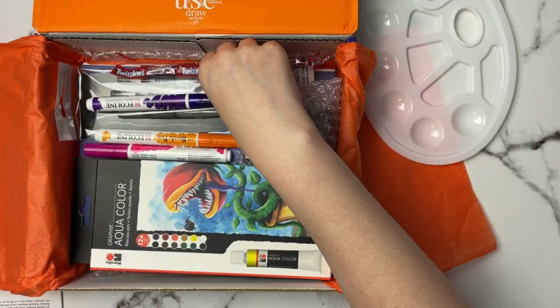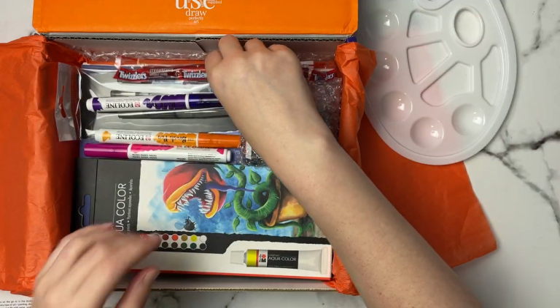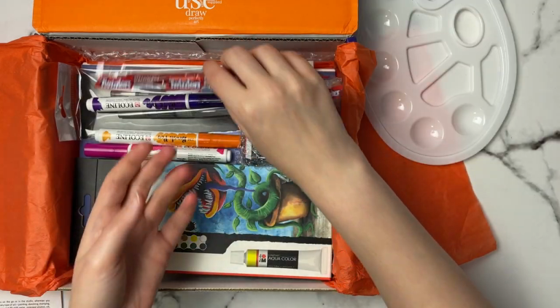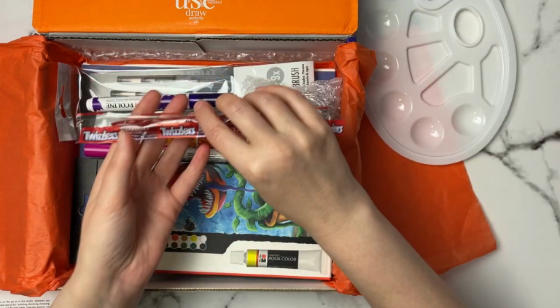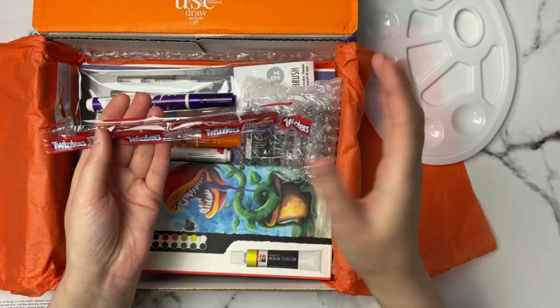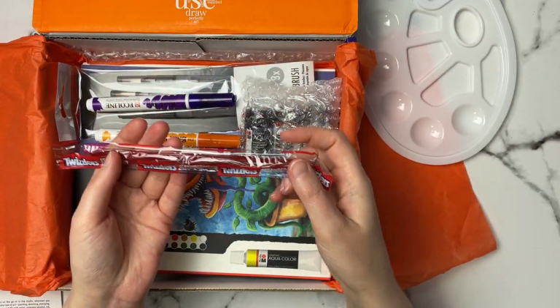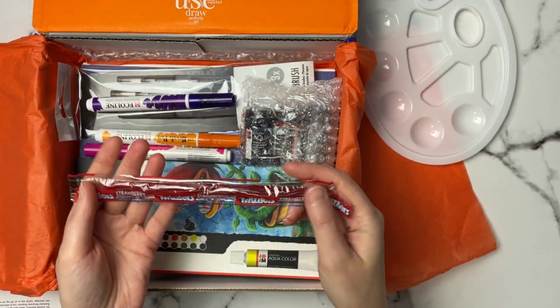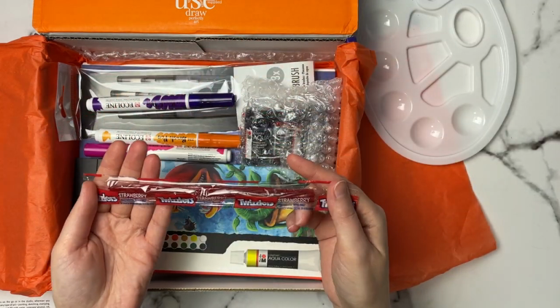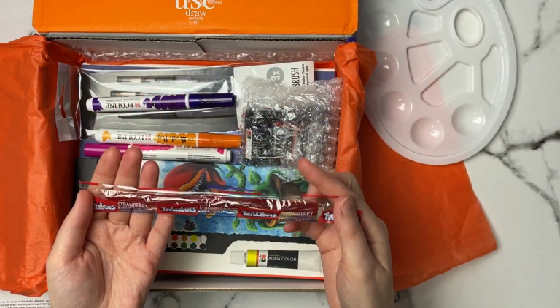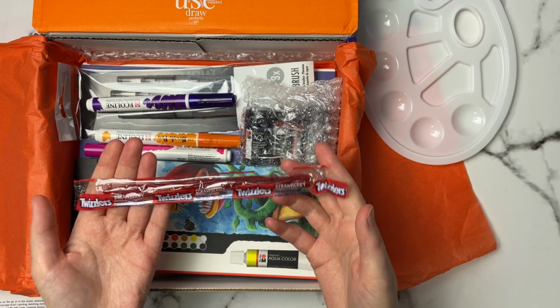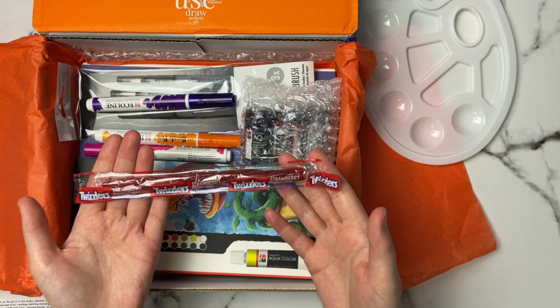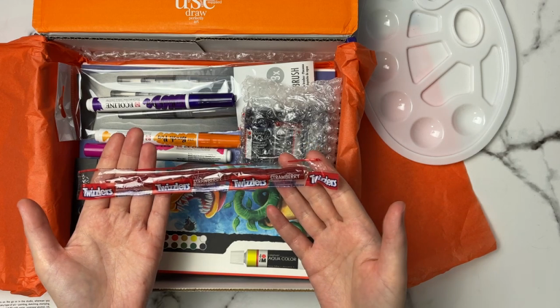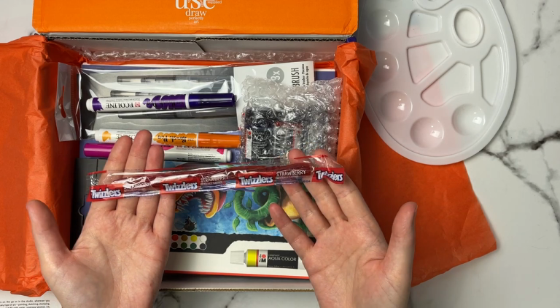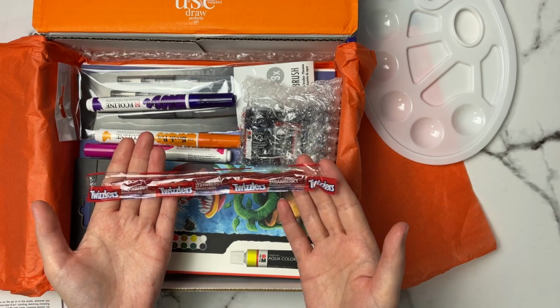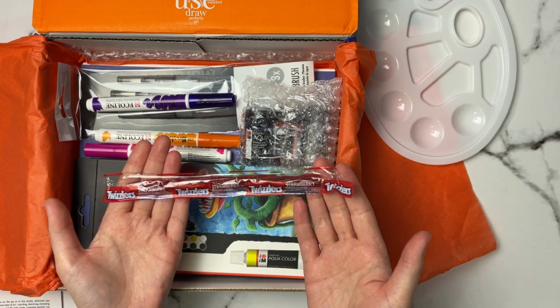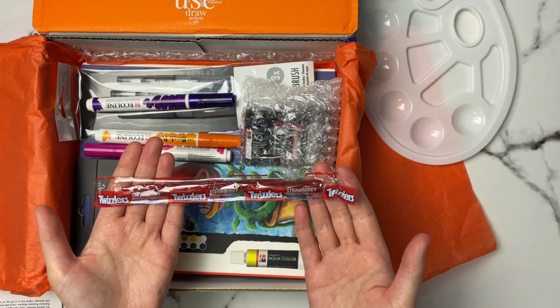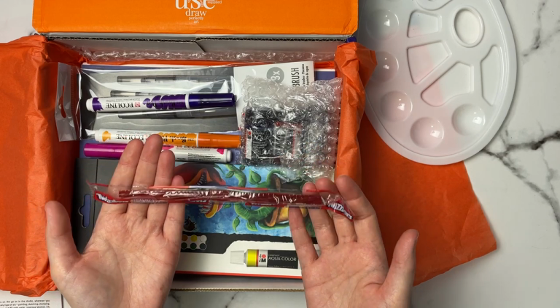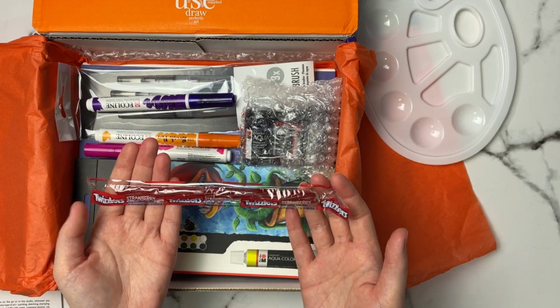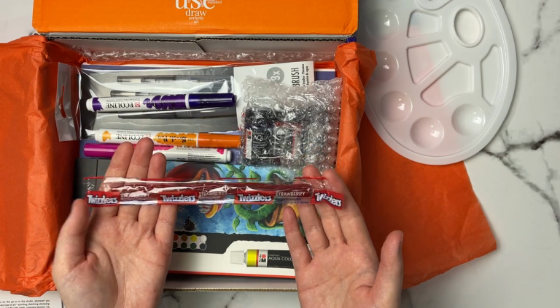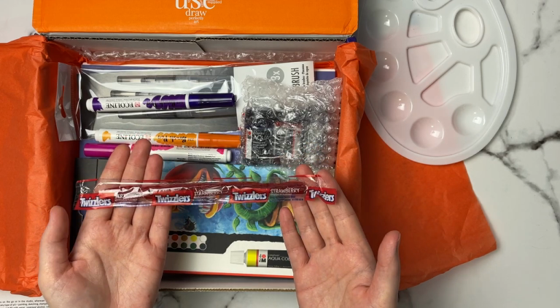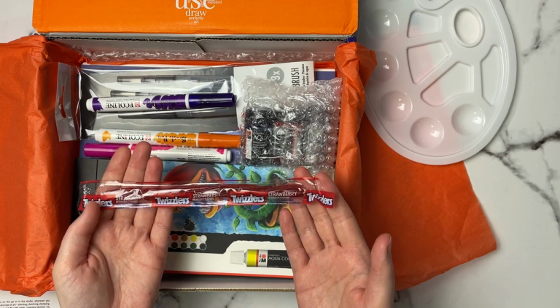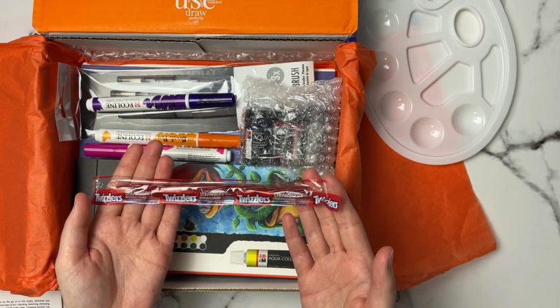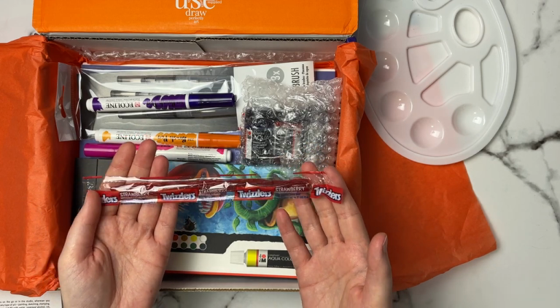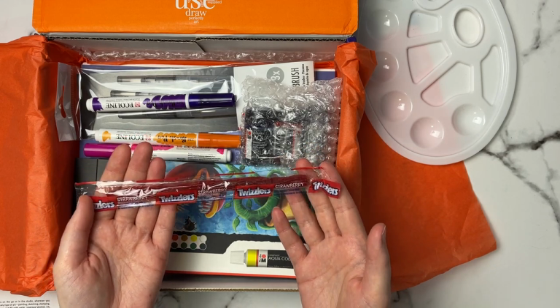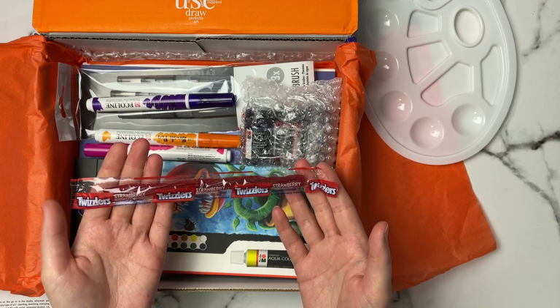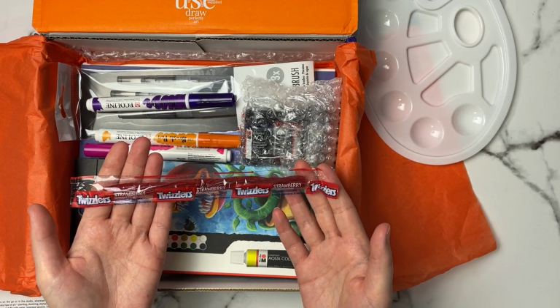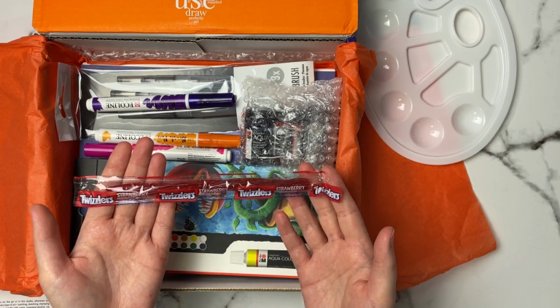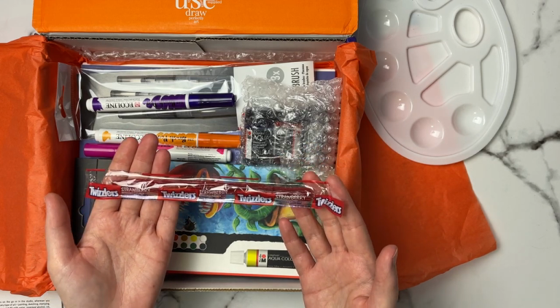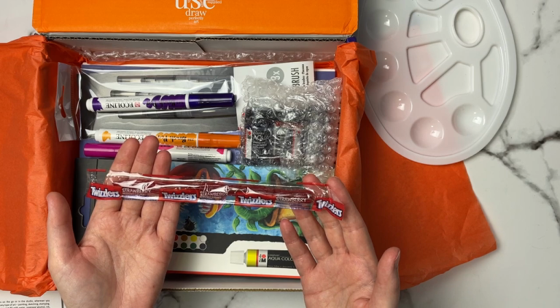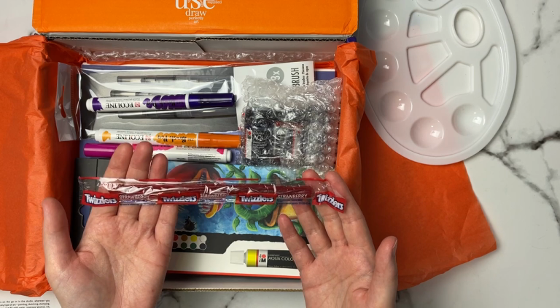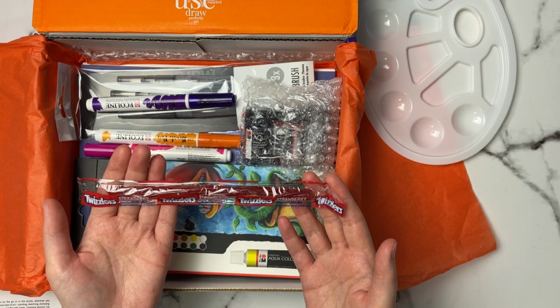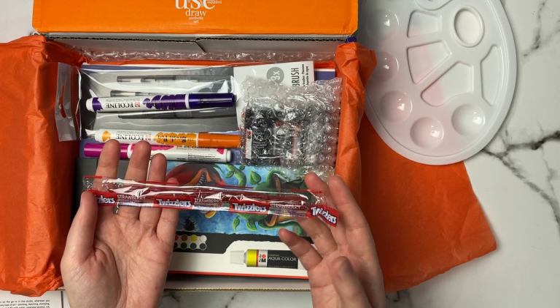Right away I also see our candy for the month, so I'm going to take this out because I will be eating it afterwards. It's Twizzlers — strawberry flavor.